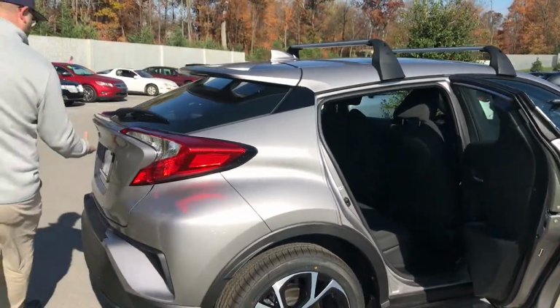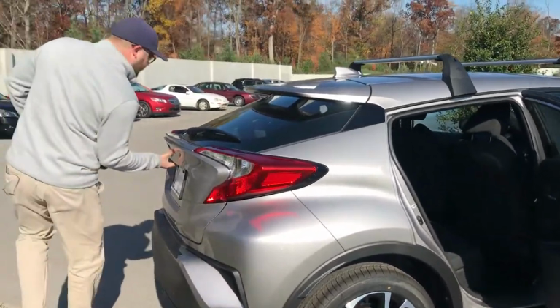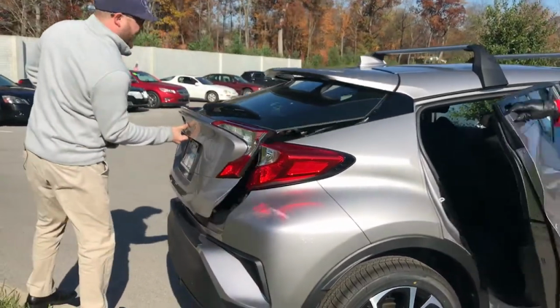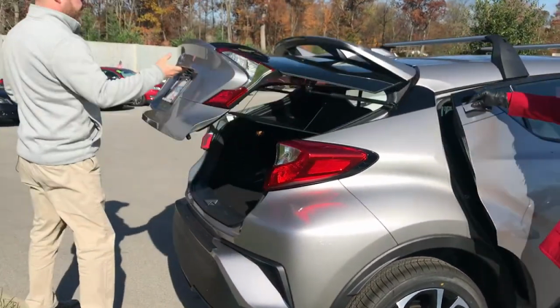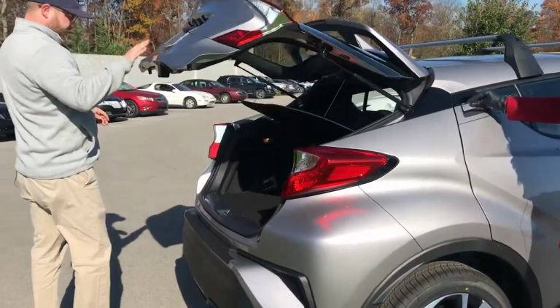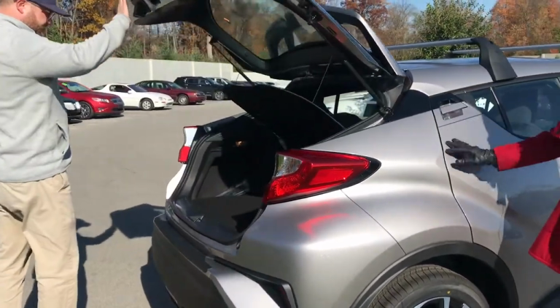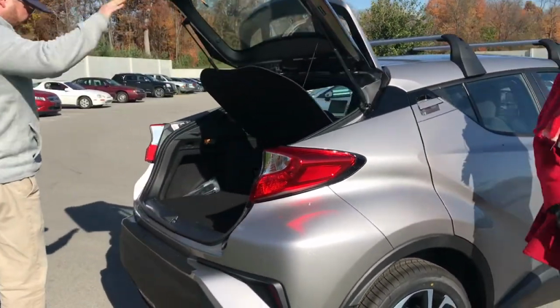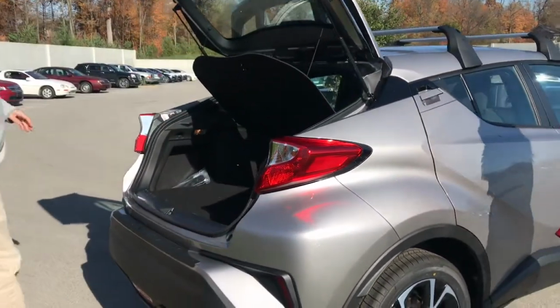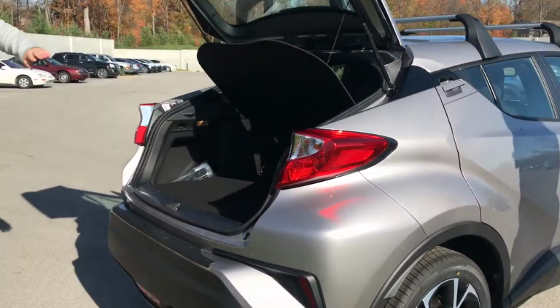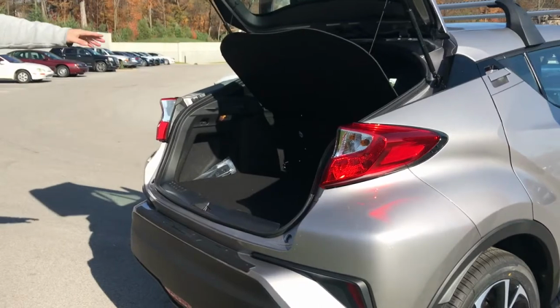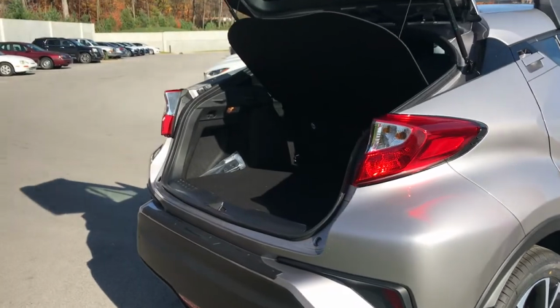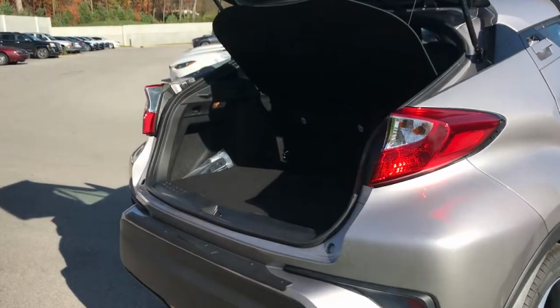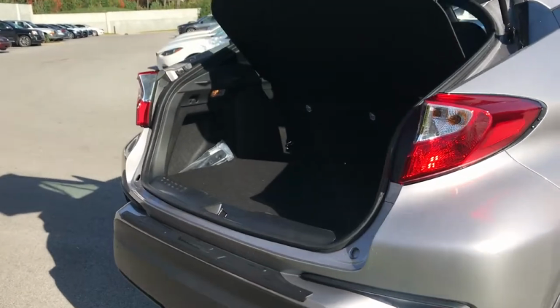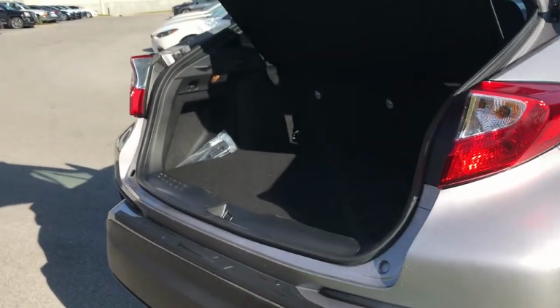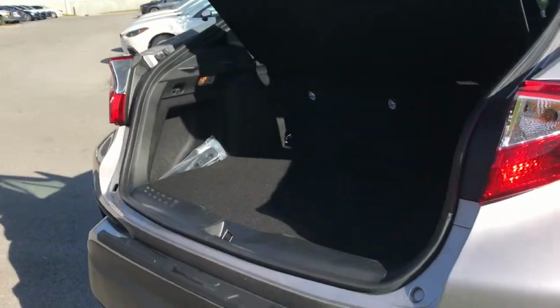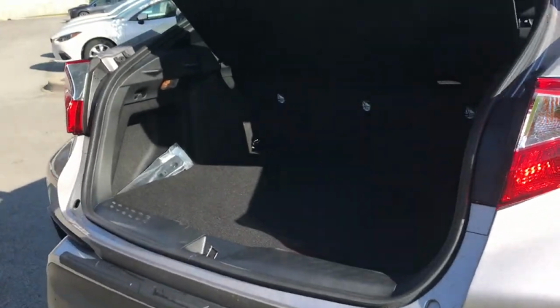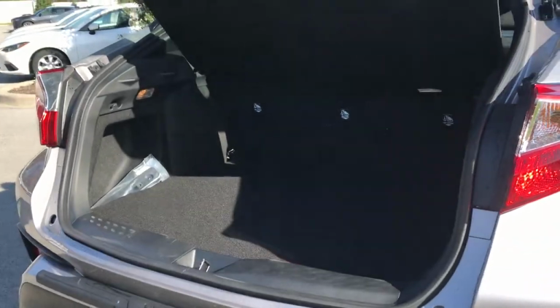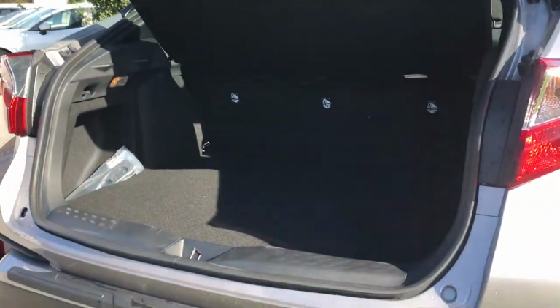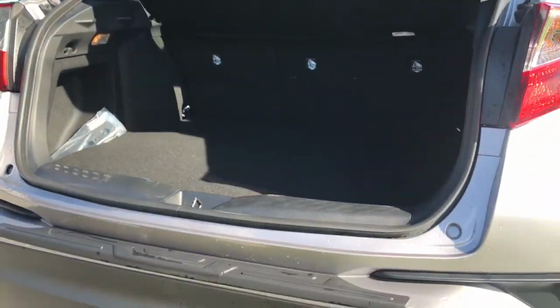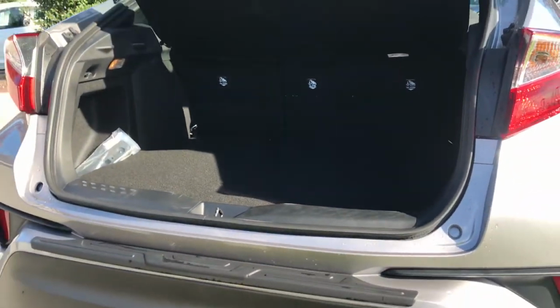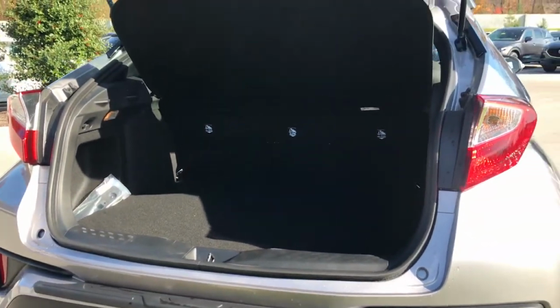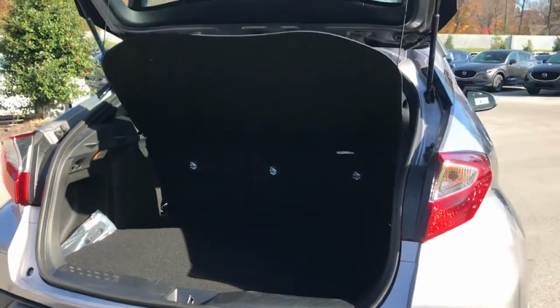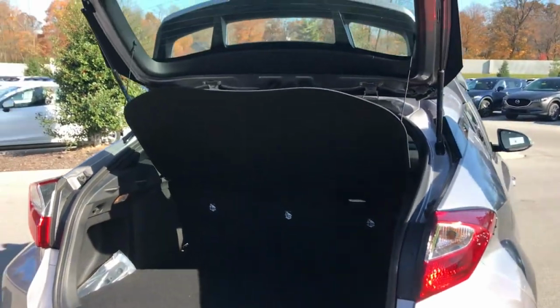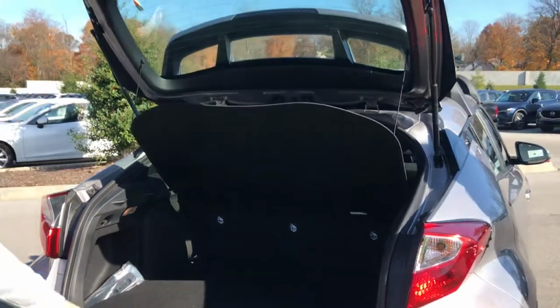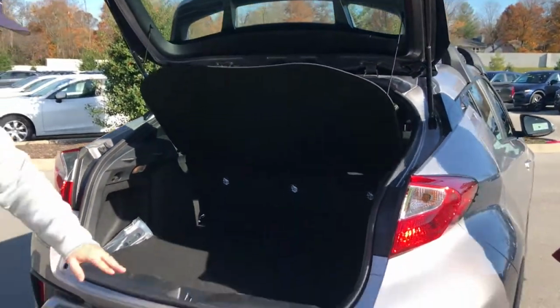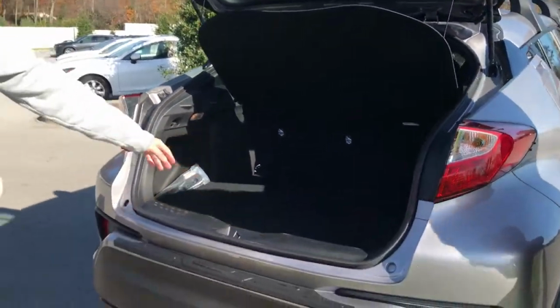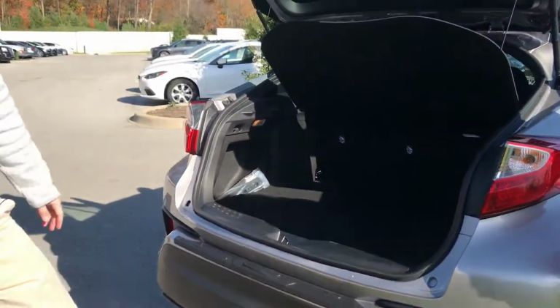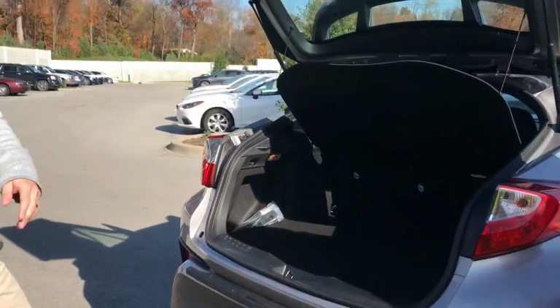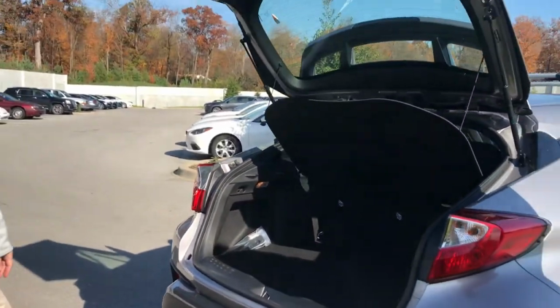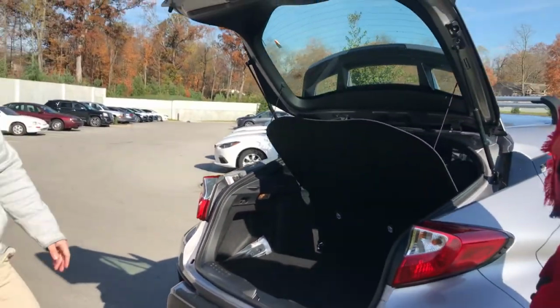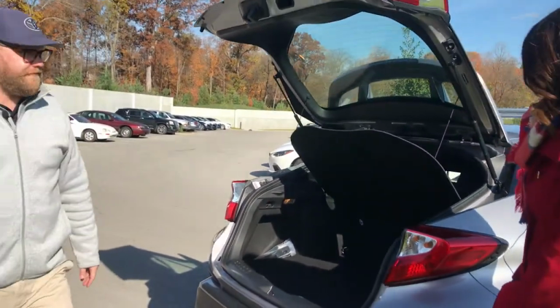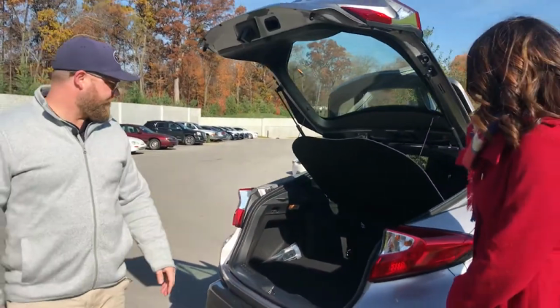And then you got a great little hatchback here — plenty of storage. These seats fold down, you can haul some stuff in here. This is just a great, fun to drive, sporty vehicle. You see shapes of diamonds everywhere on this thing. It is a cool car.